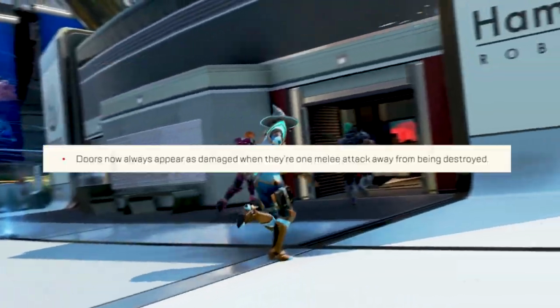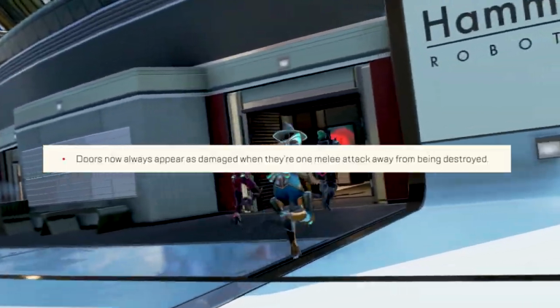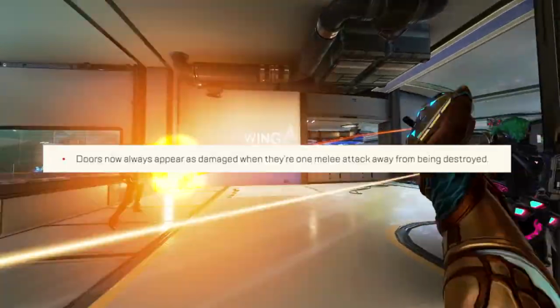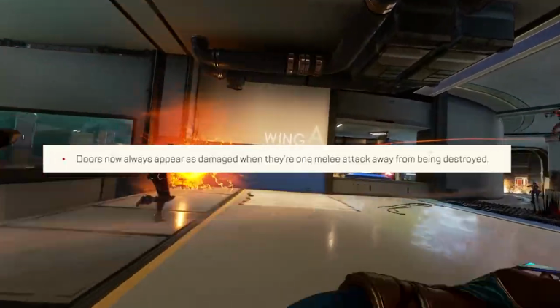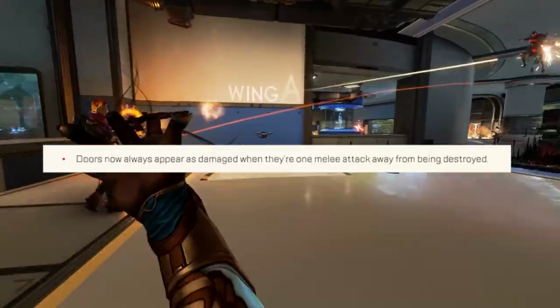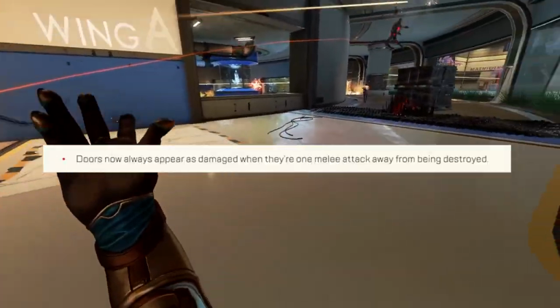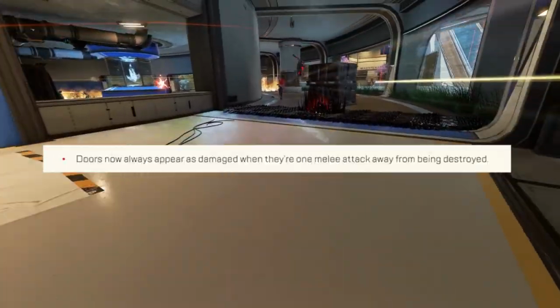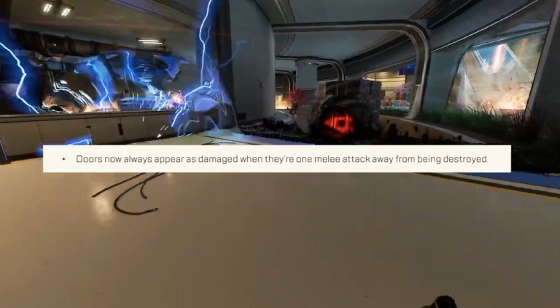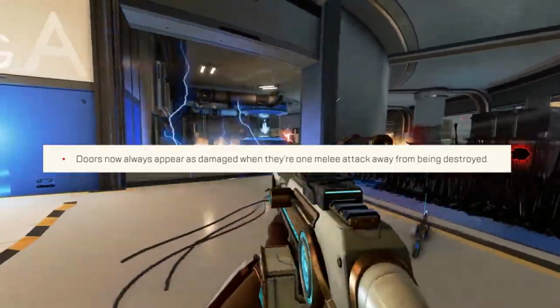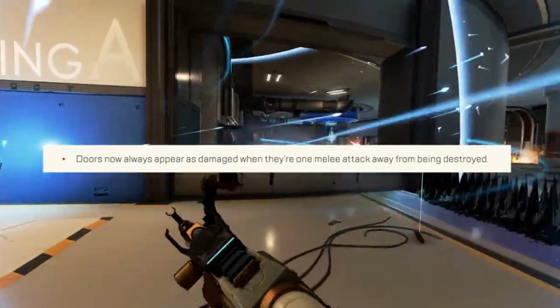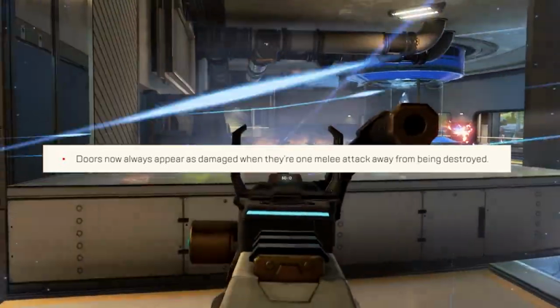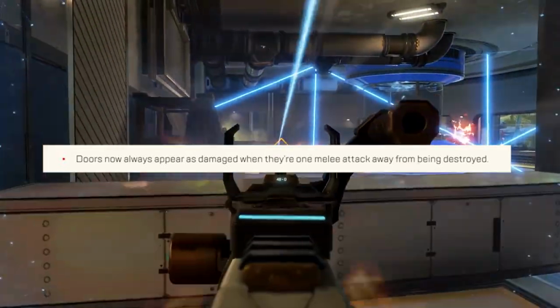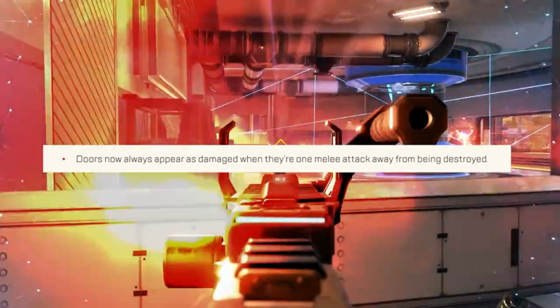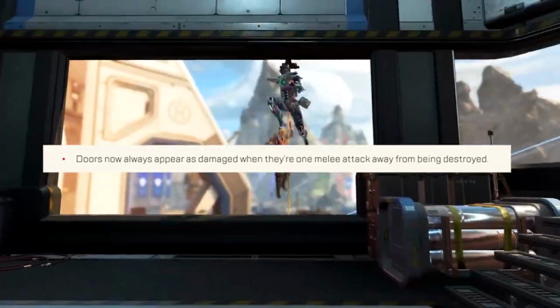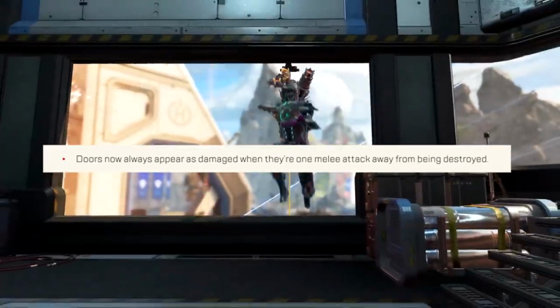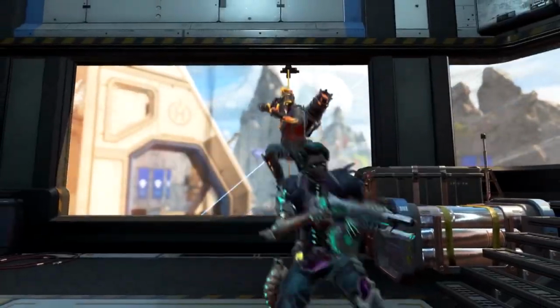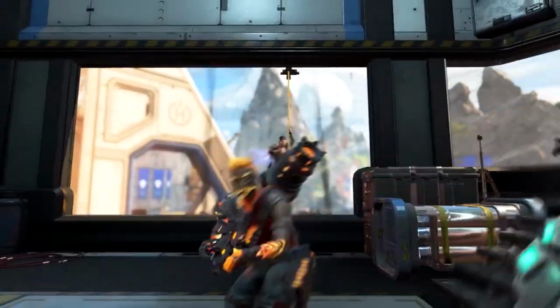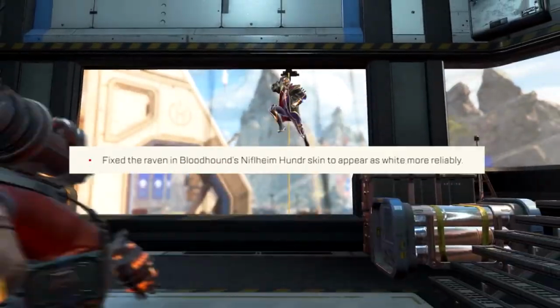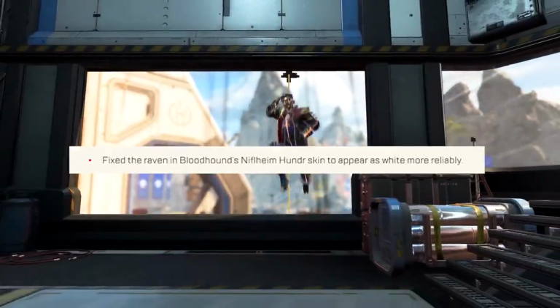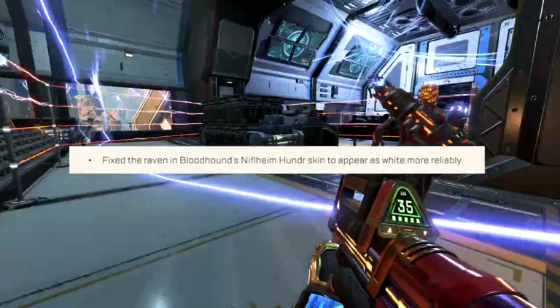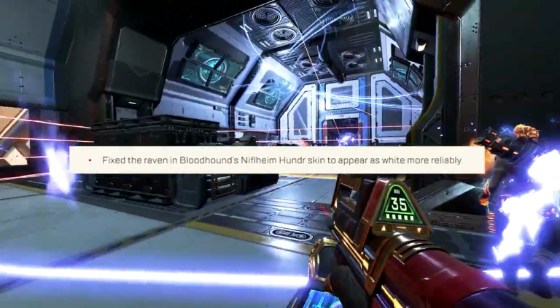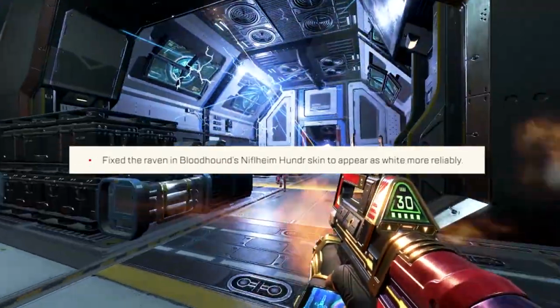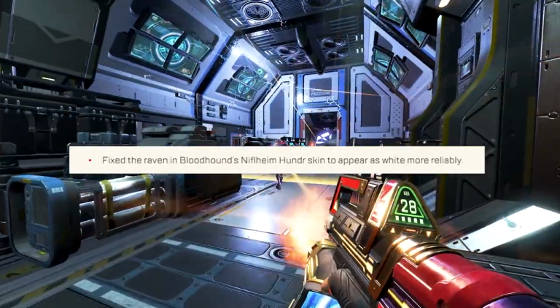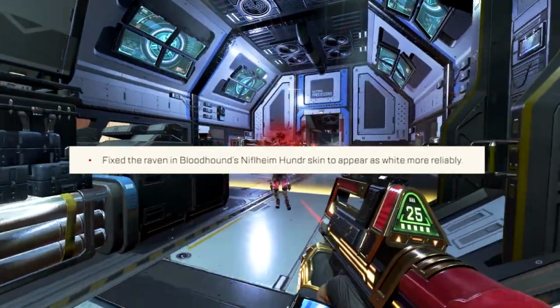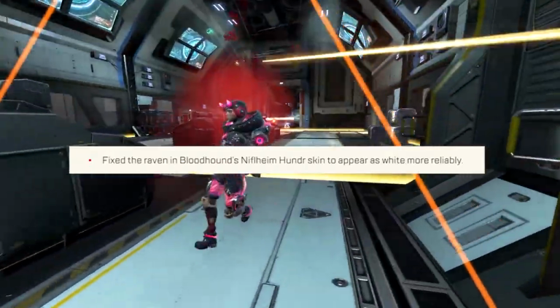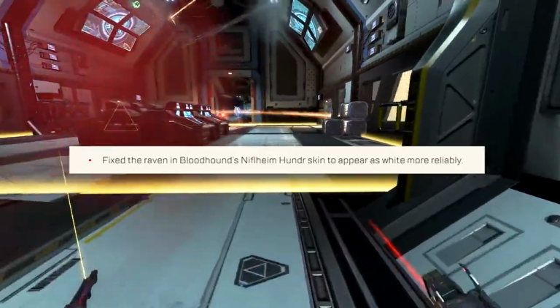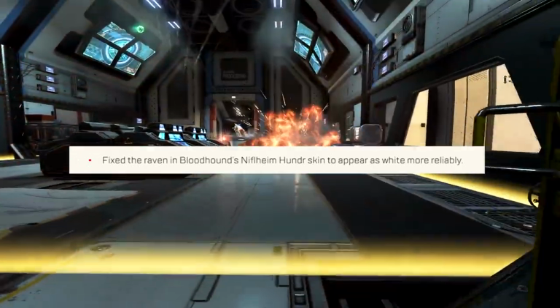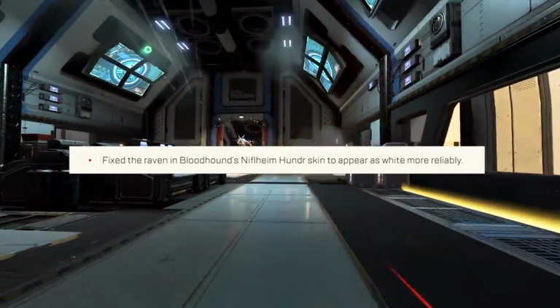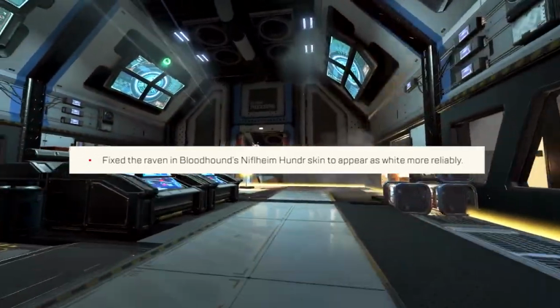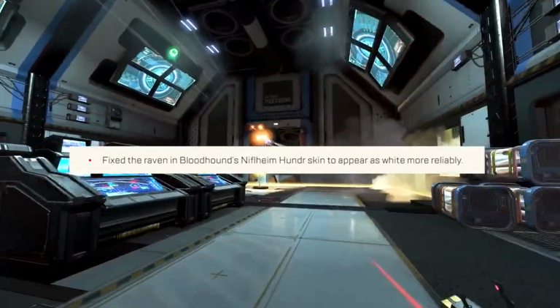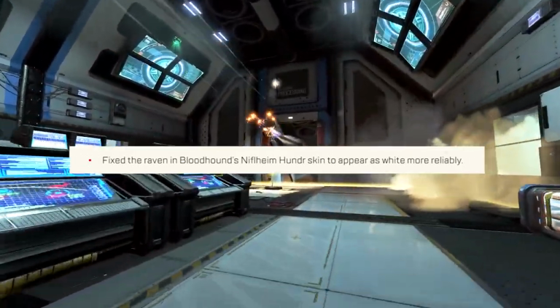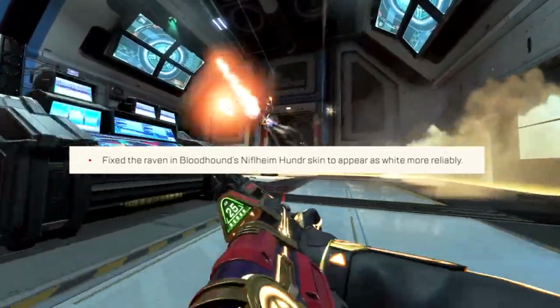Doors will now always appear as damaged when they're one melee attack away from being destroyed, and Bloodhound's Nea Haim-Hundar skin now appears as white more reliably.